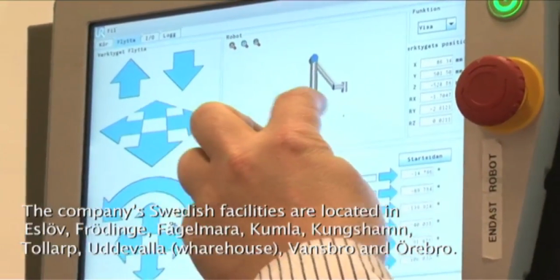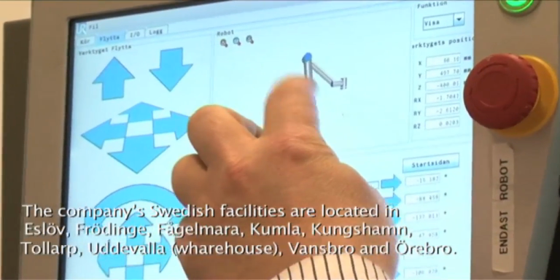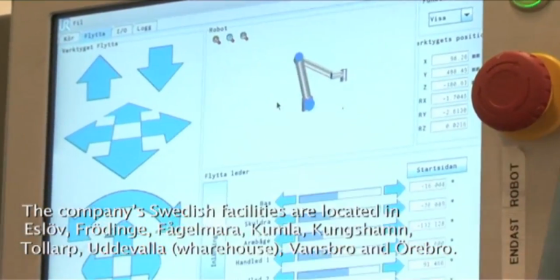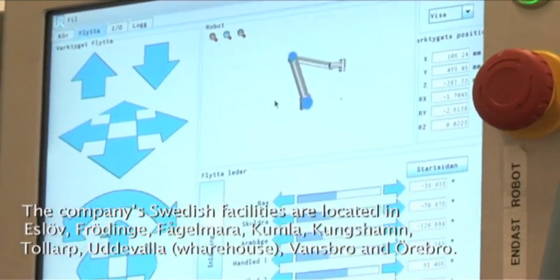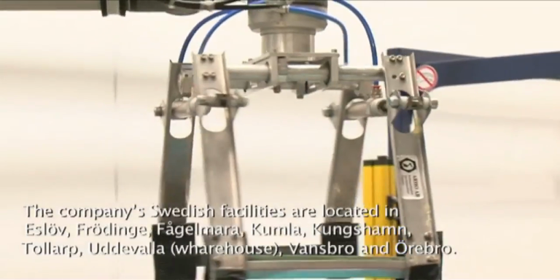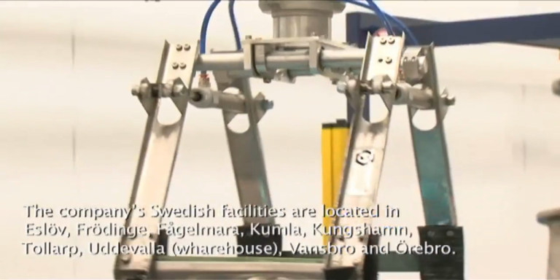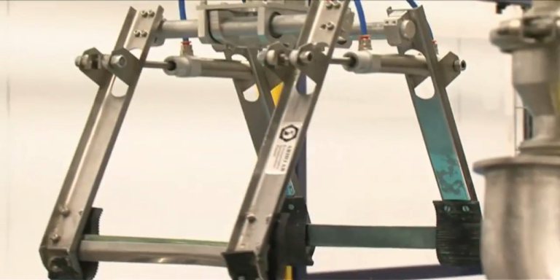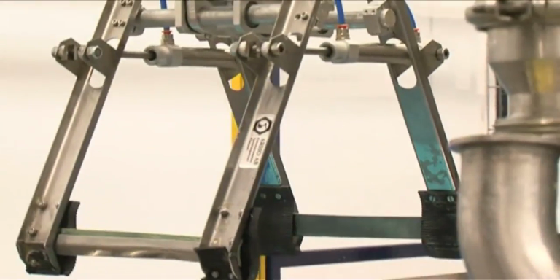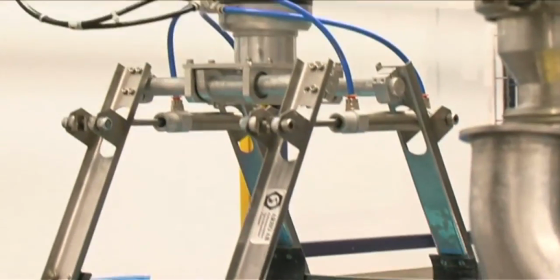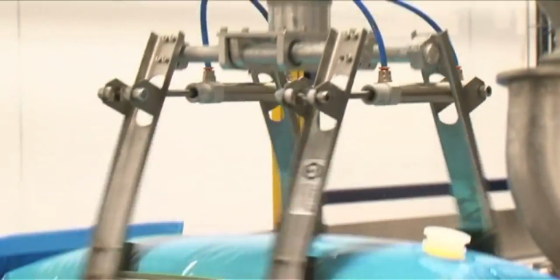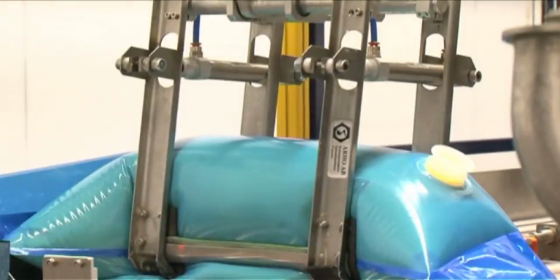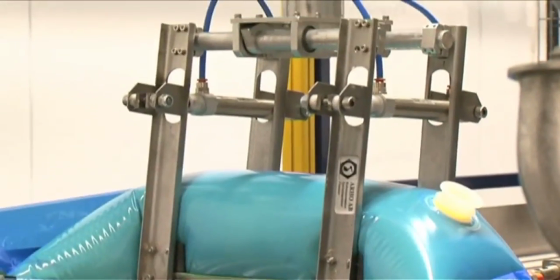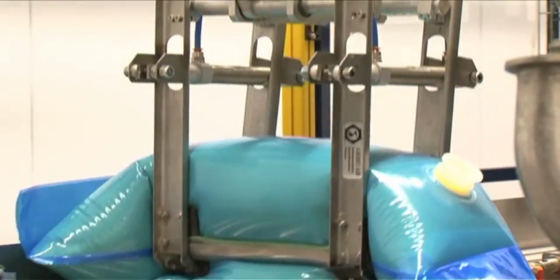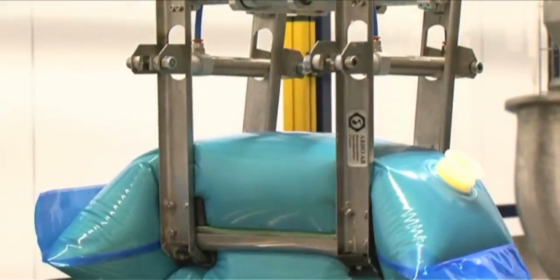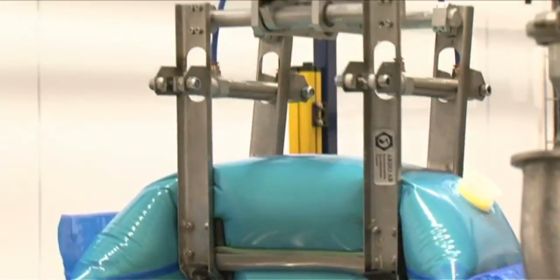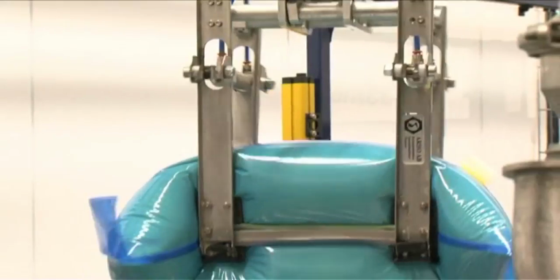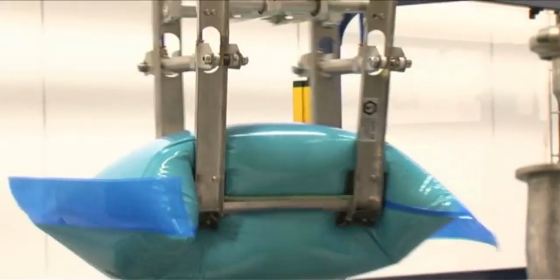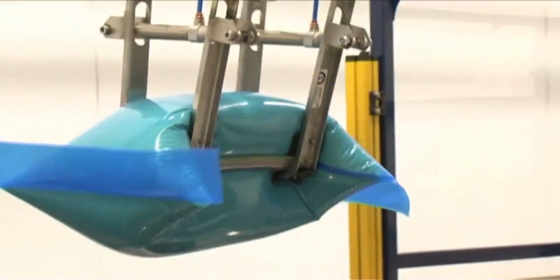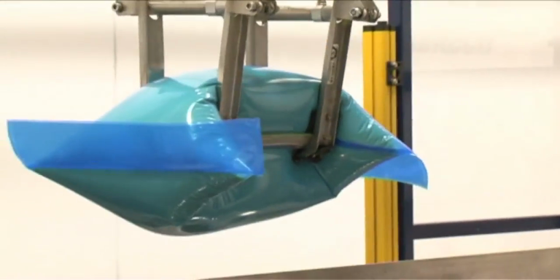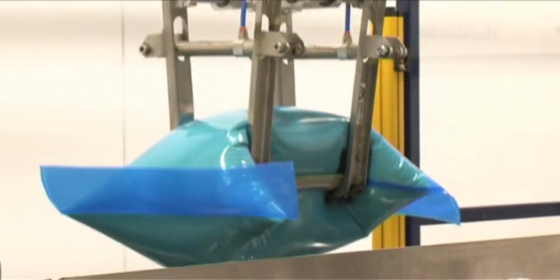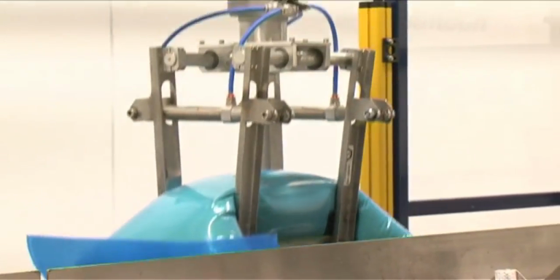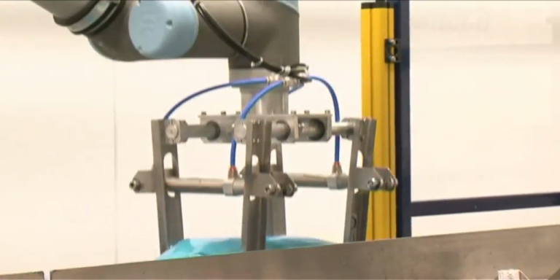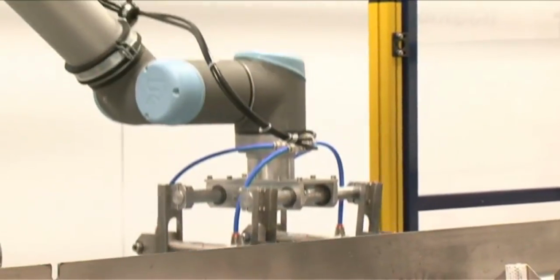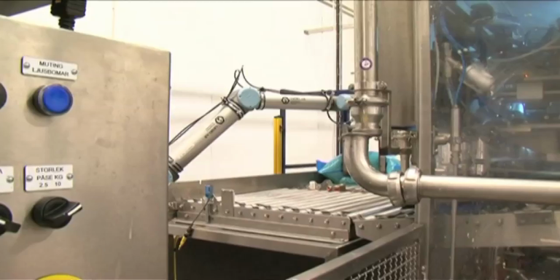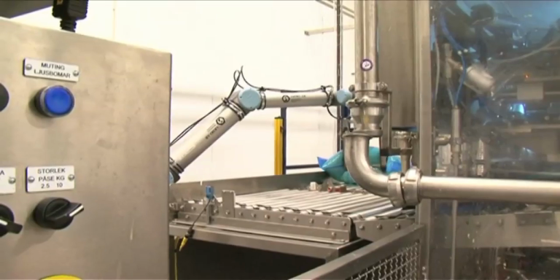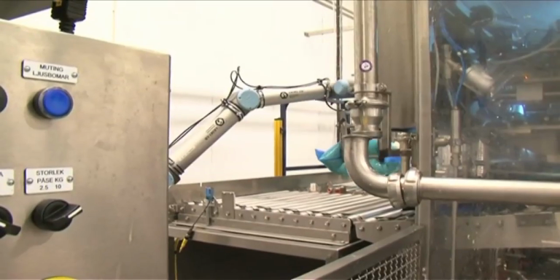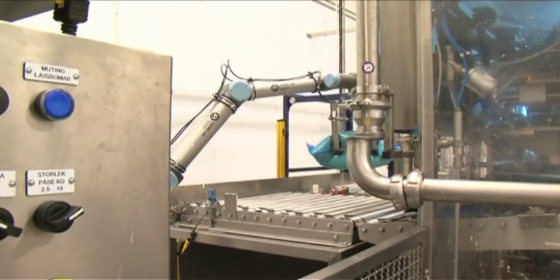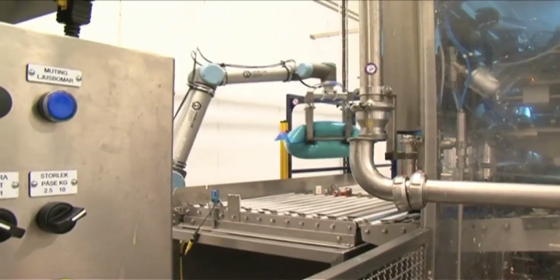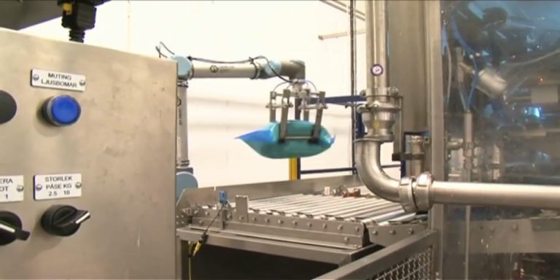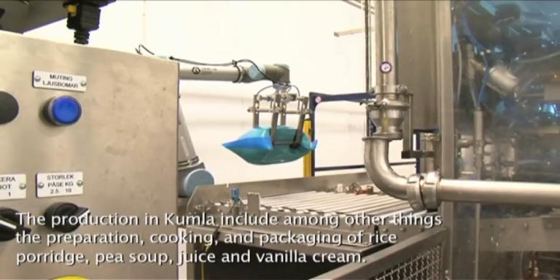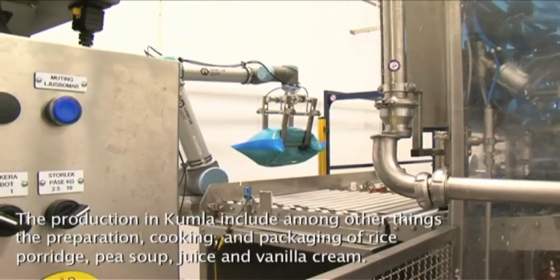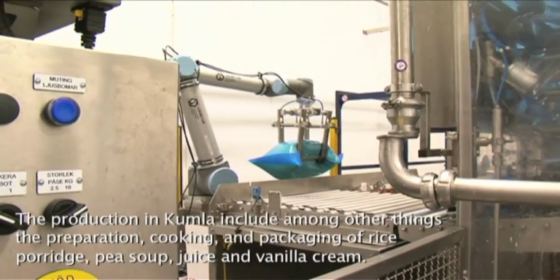It's a hassle-free project. It helps us improve efficiency and relieve the operator from heavy lifting and repetitive tasks. And it helps us get more economic and stable operation. We are thrilled with the UR-robot.